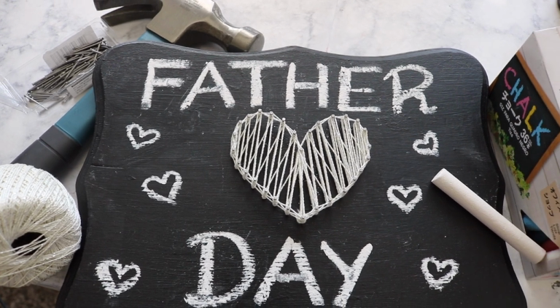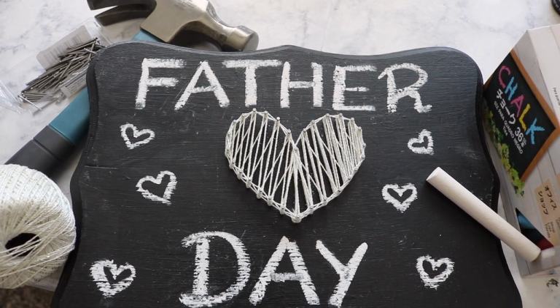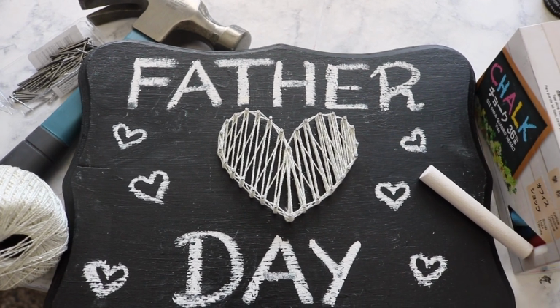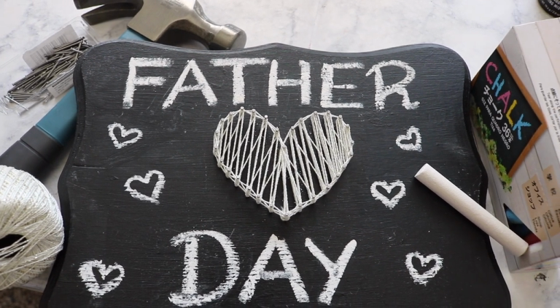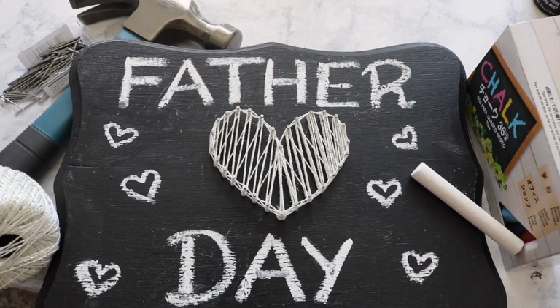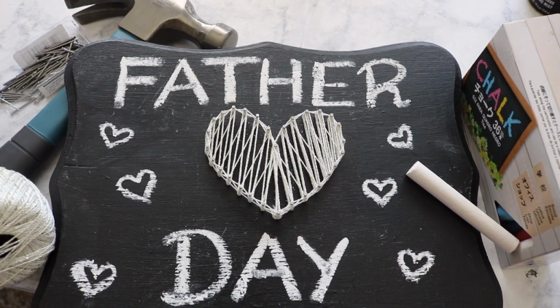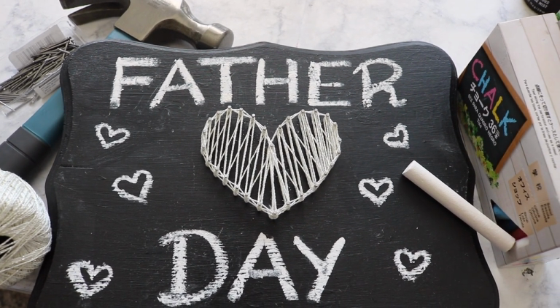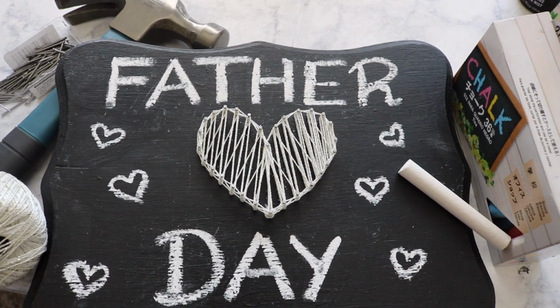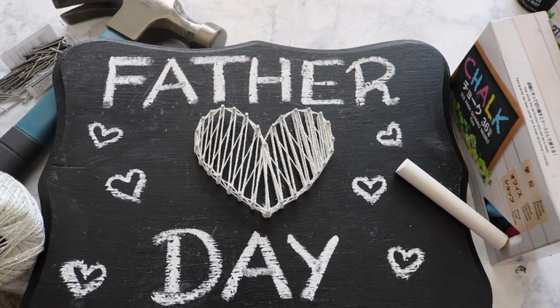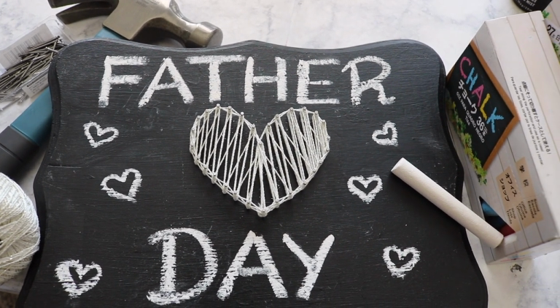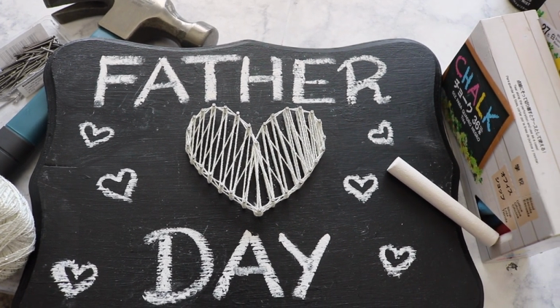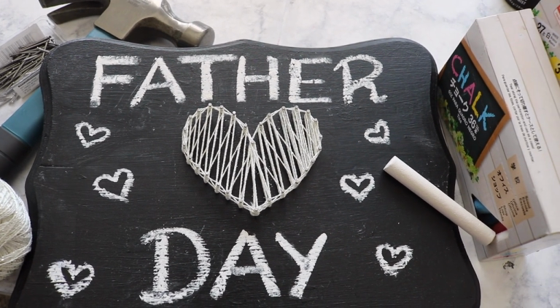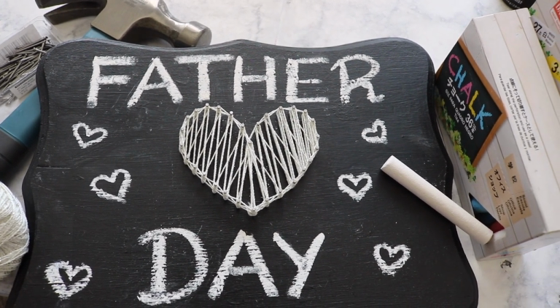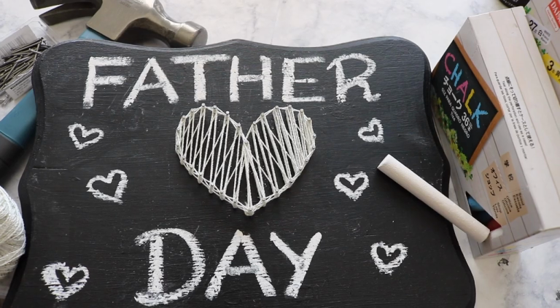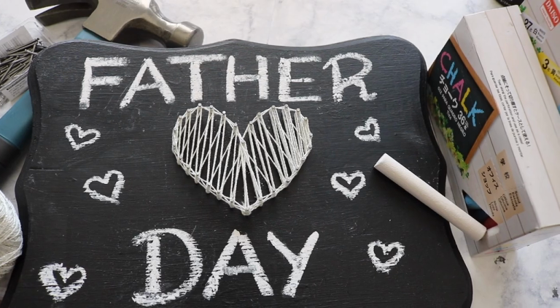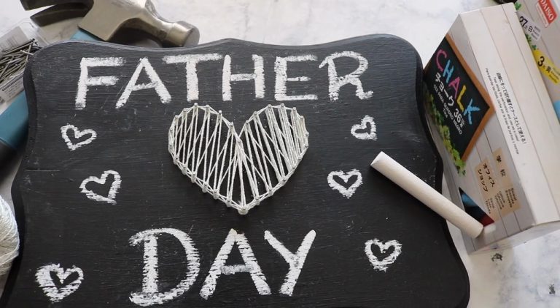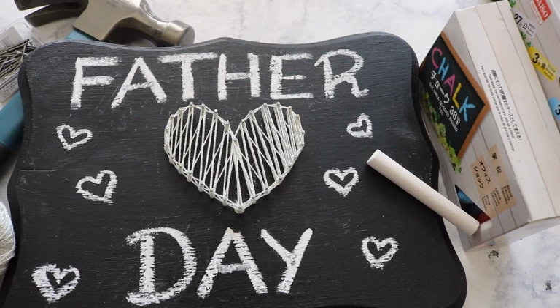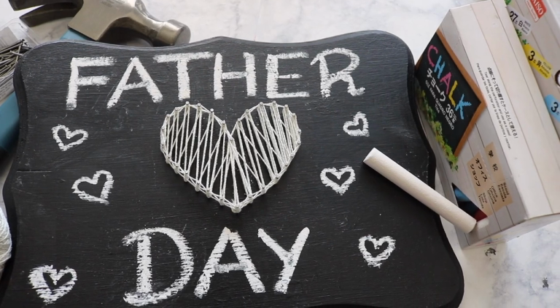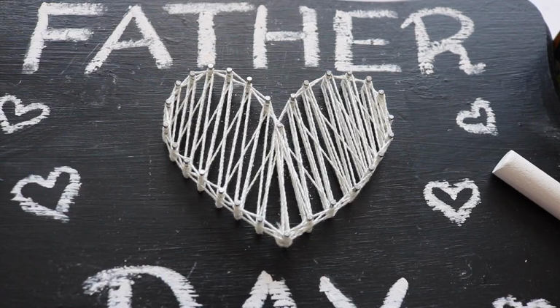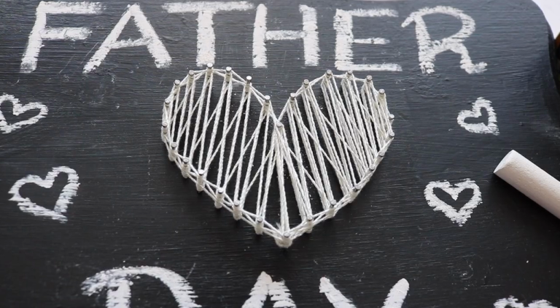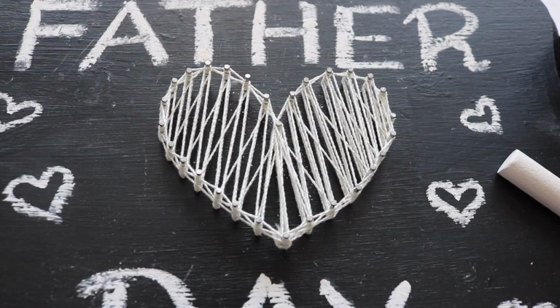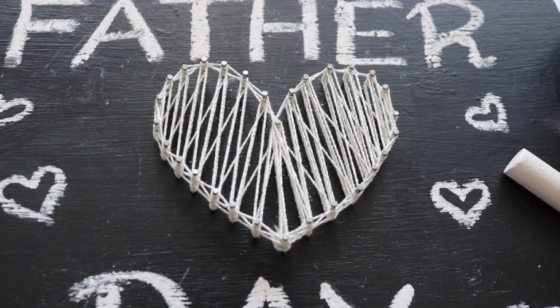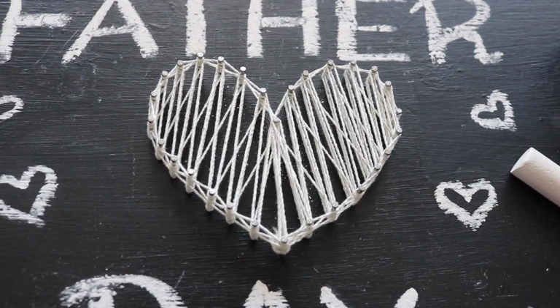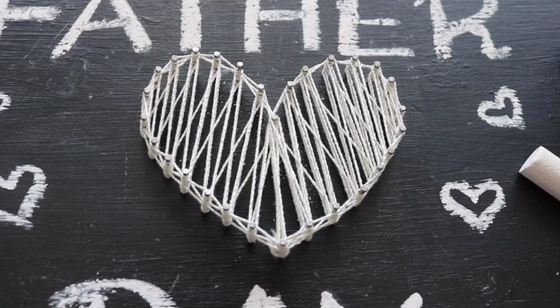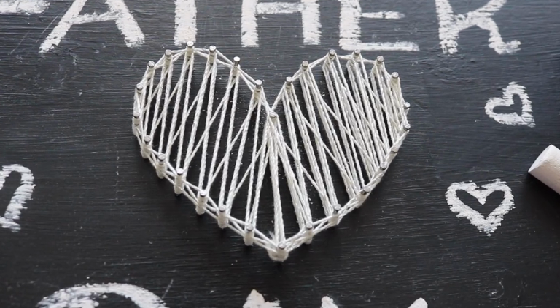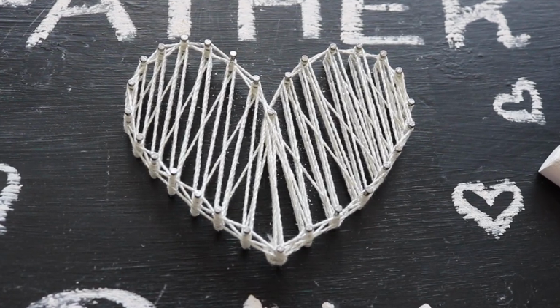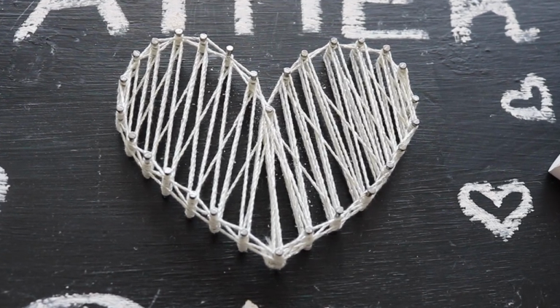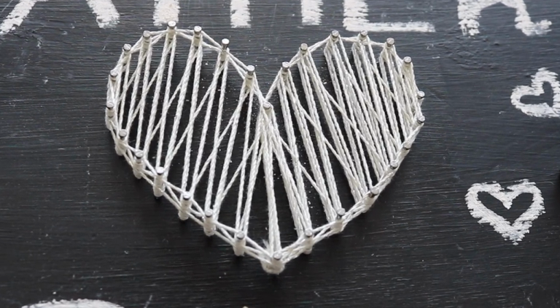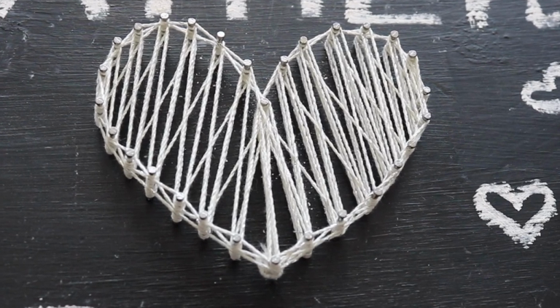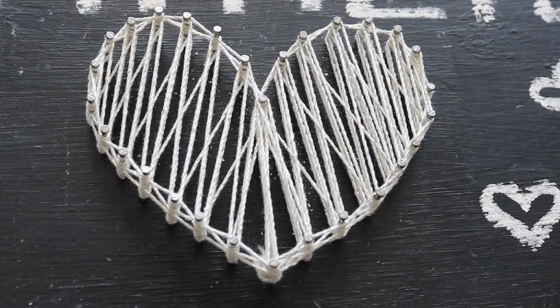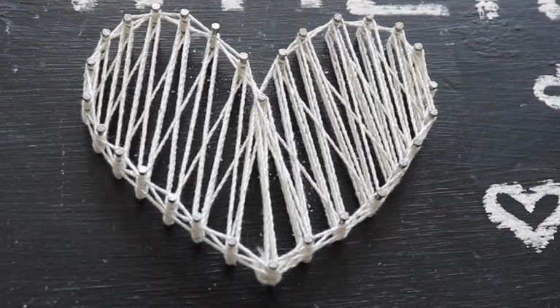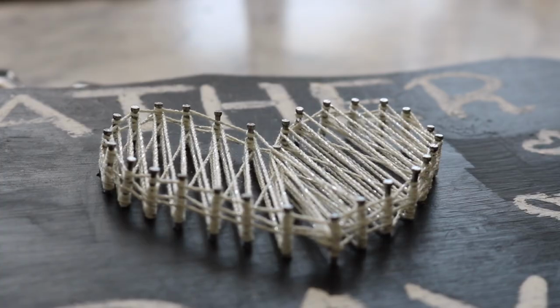Since it's almost Father's Day, I want to share with you a masterpiece that I did, hoping that you will have some idea or want to do this, and I'm going to show you in detail.